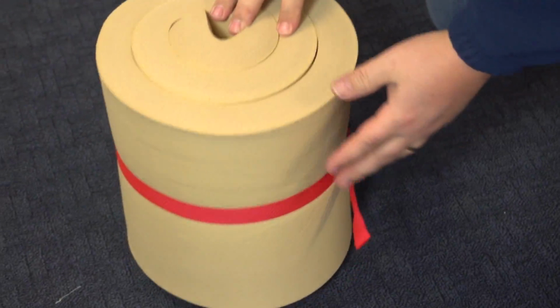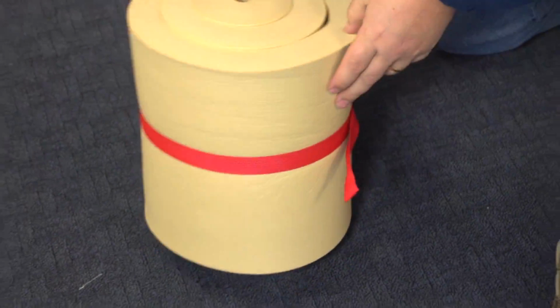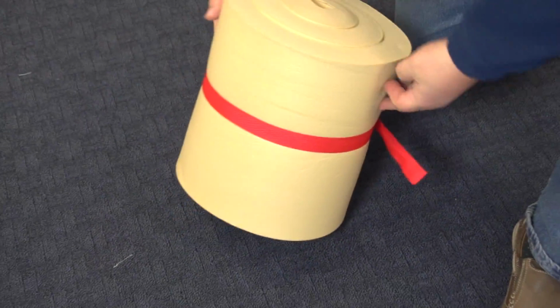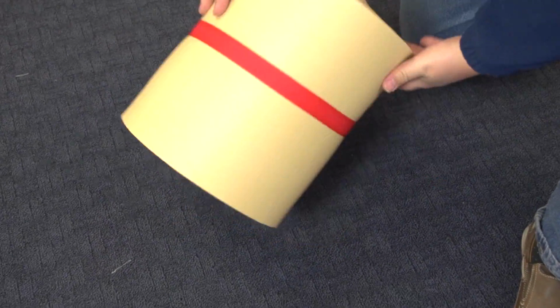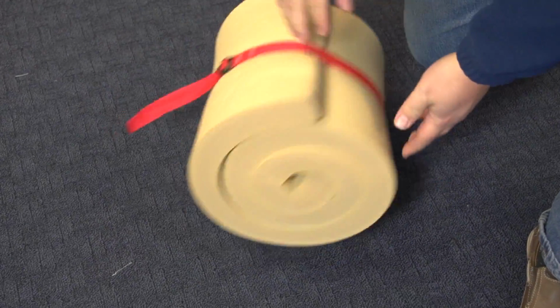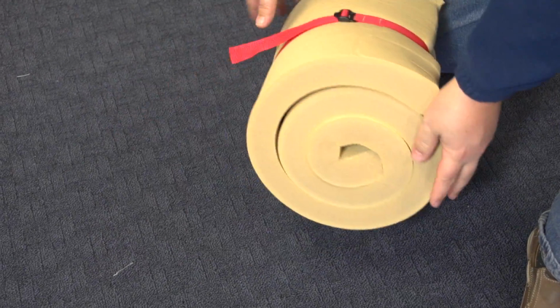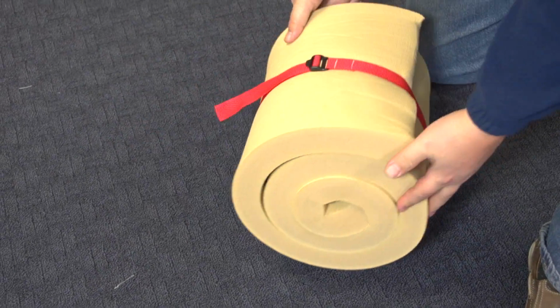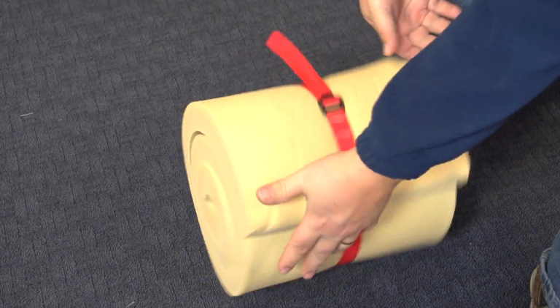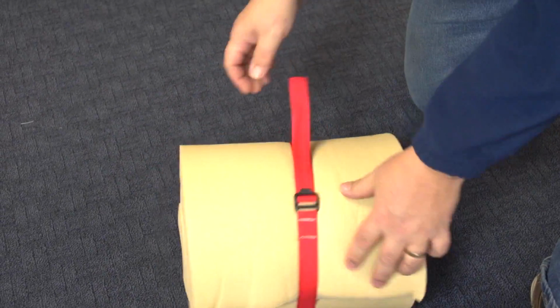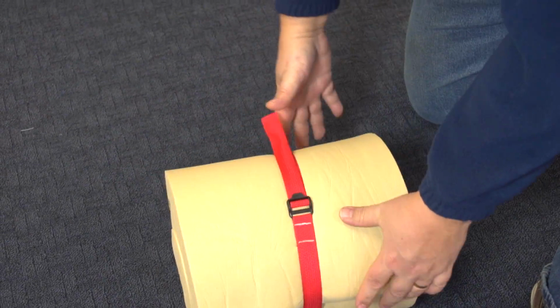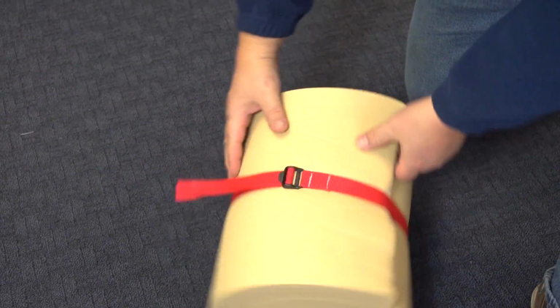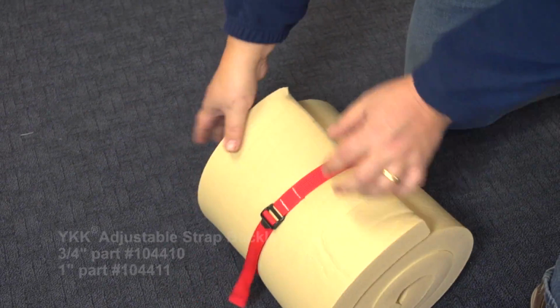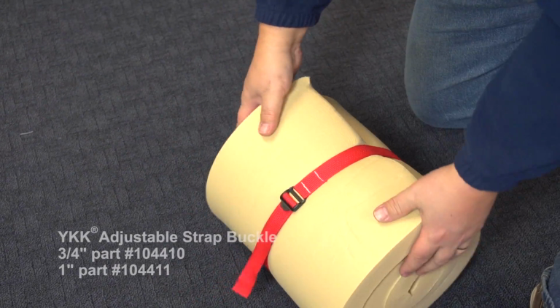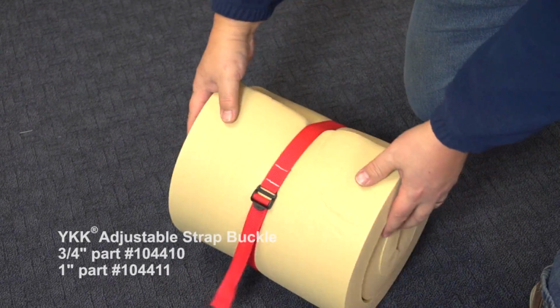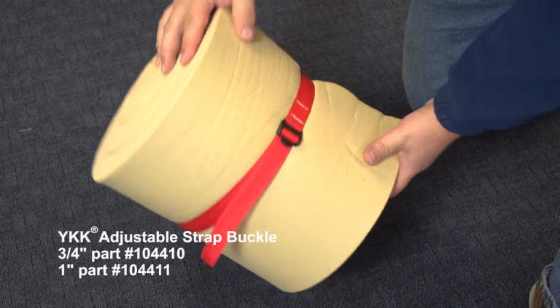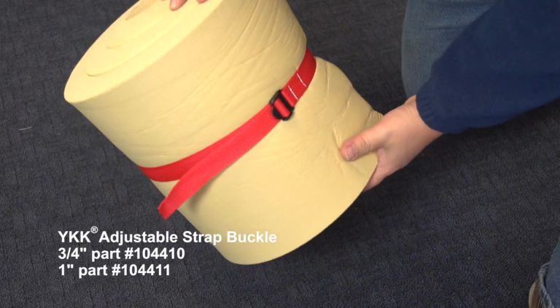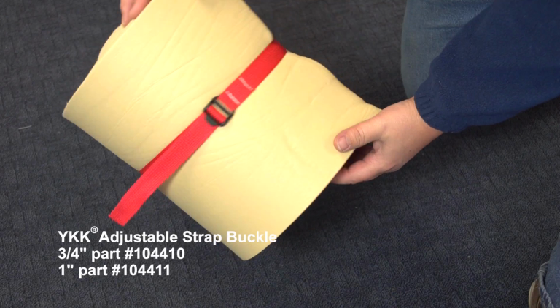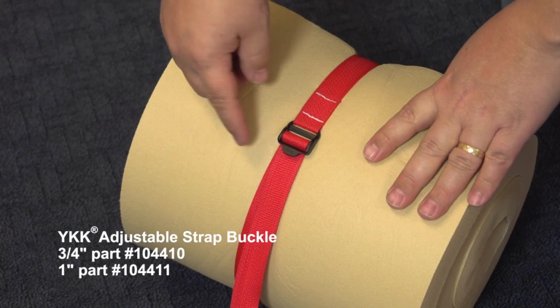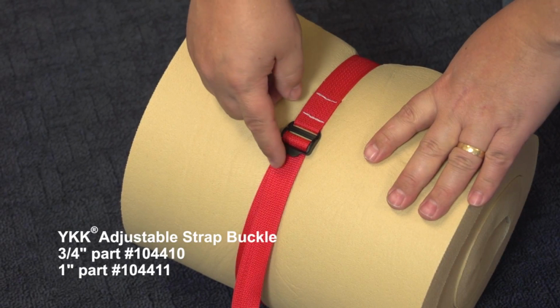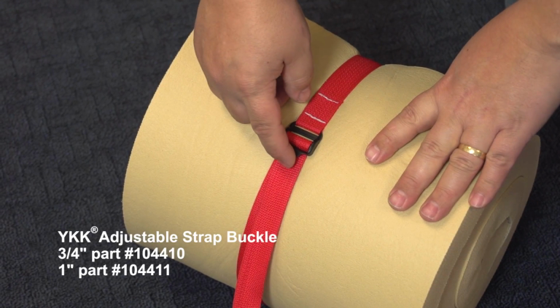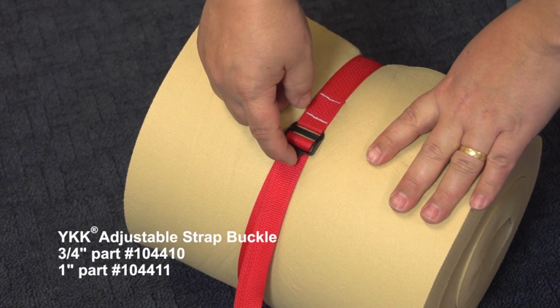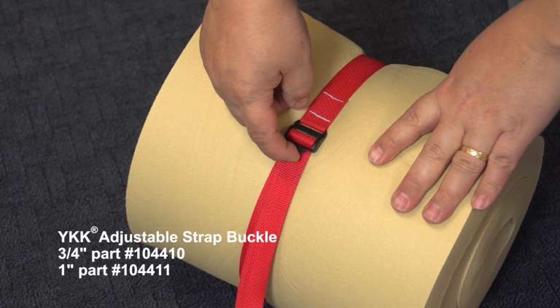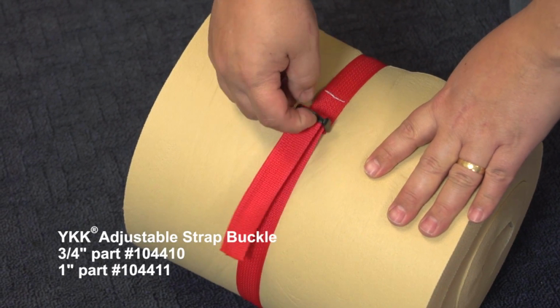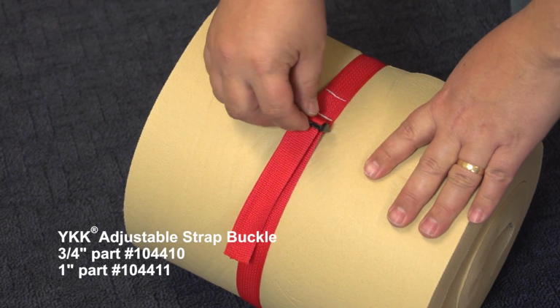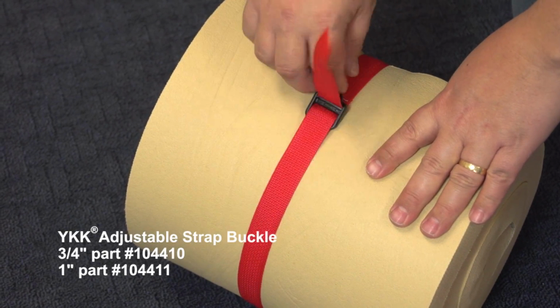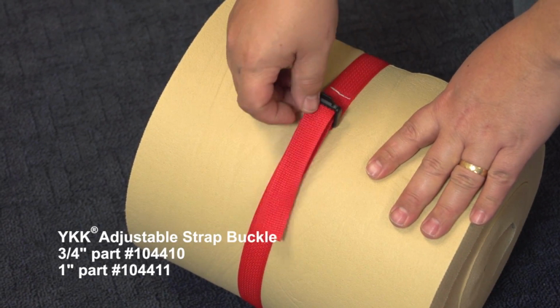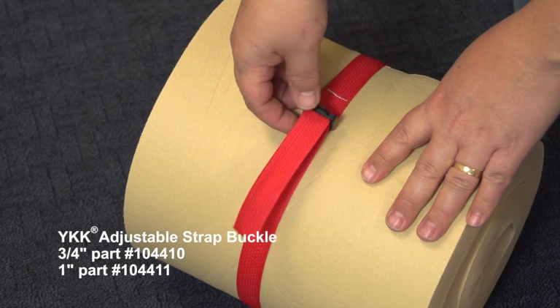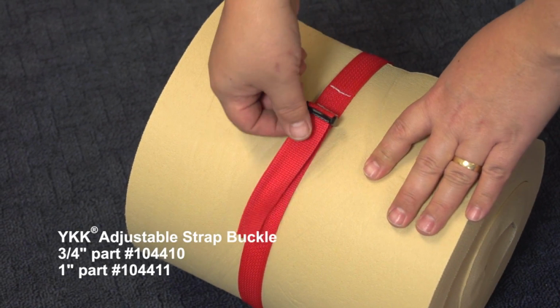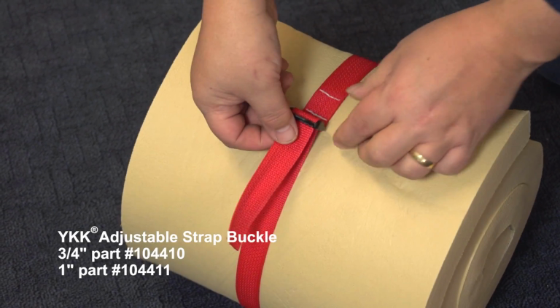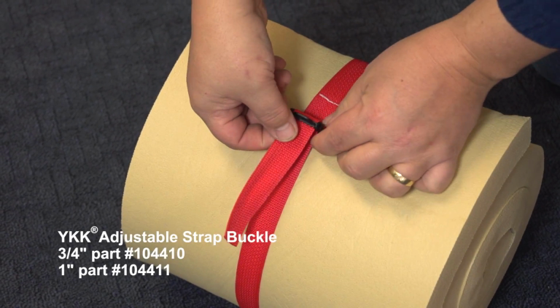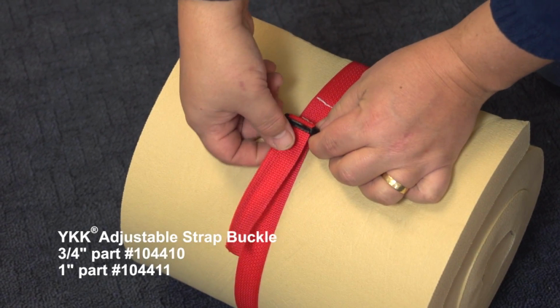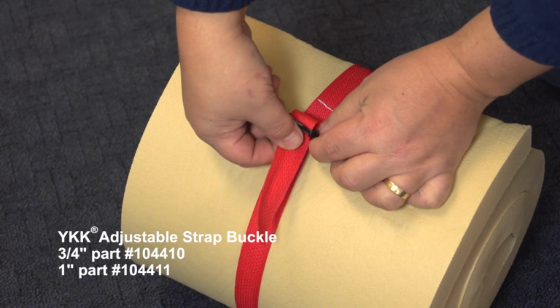To release the buckle simply pull up on the end of the tab on the buckle and the webbing releases, and now you can pull the webbing from the buckle.